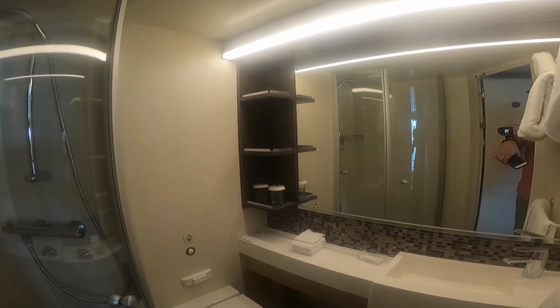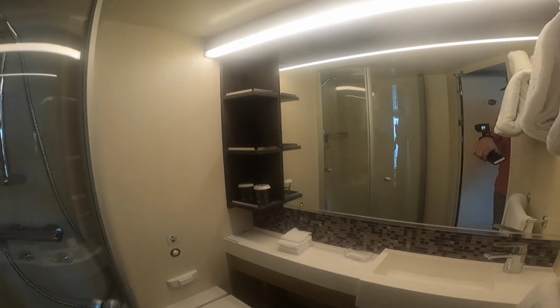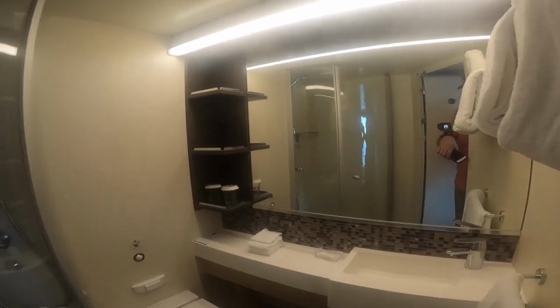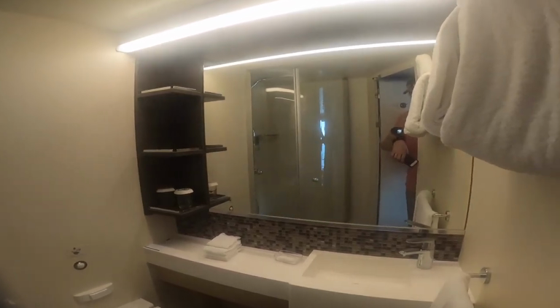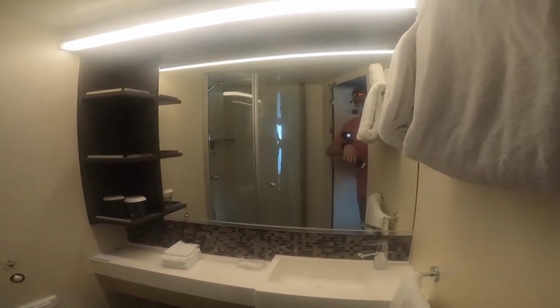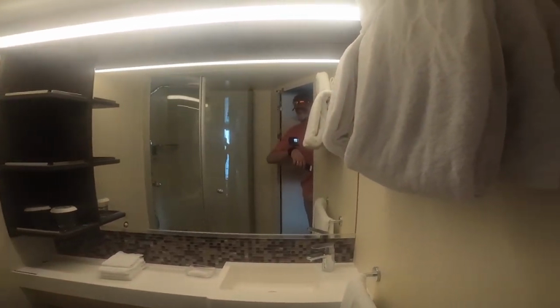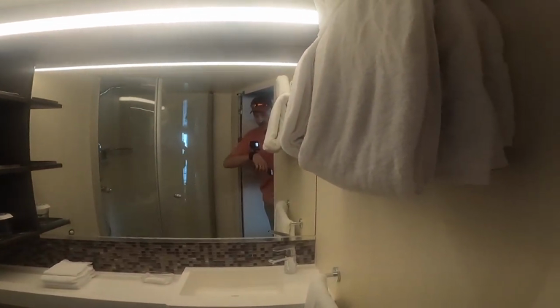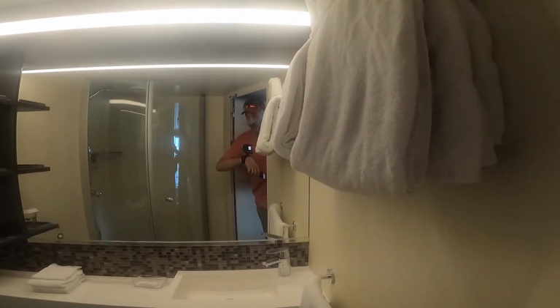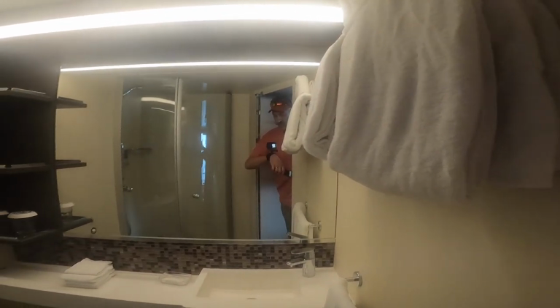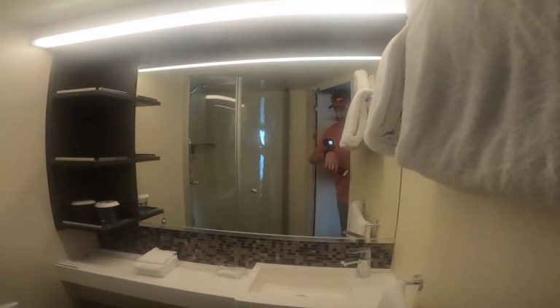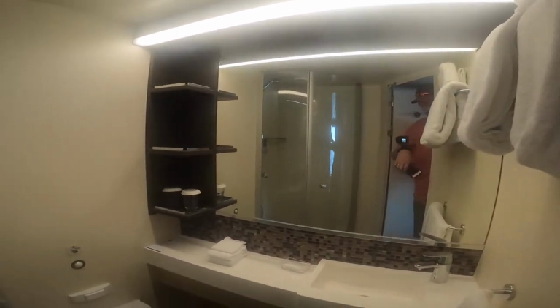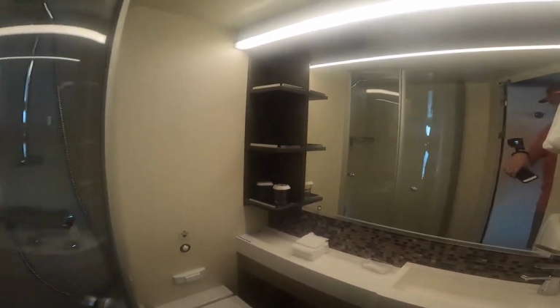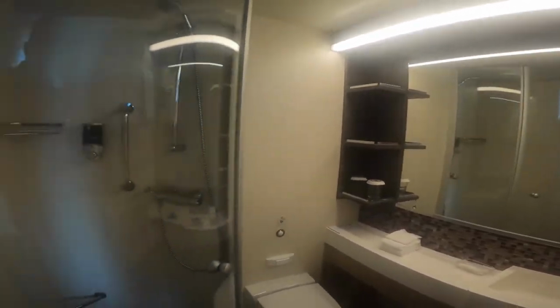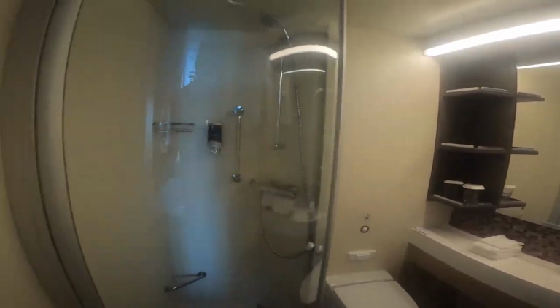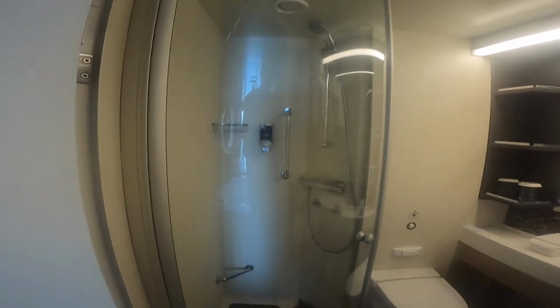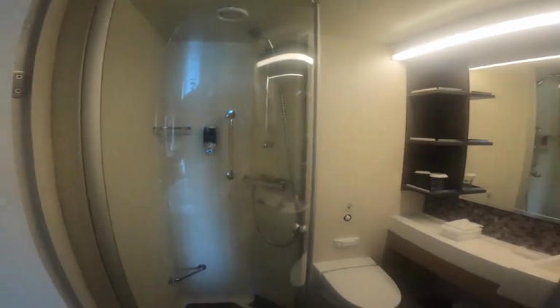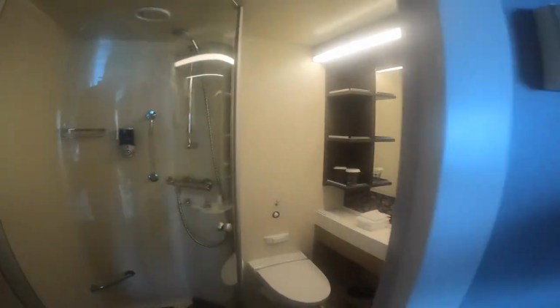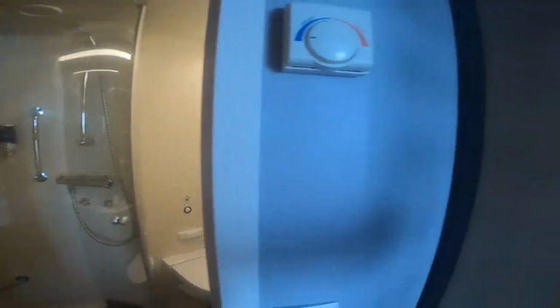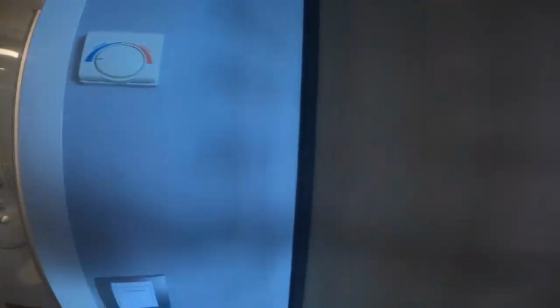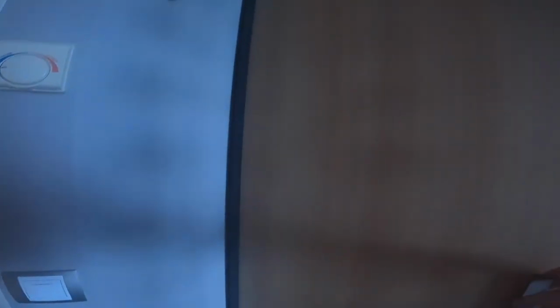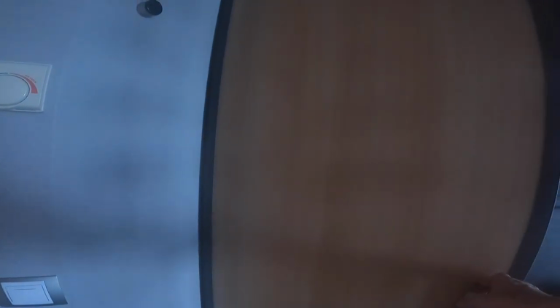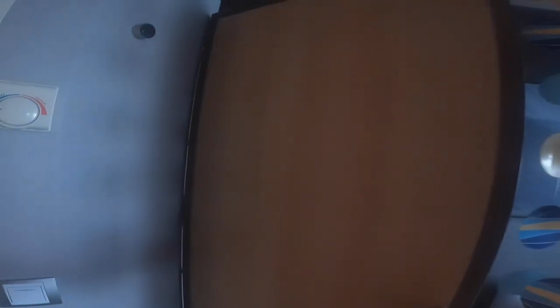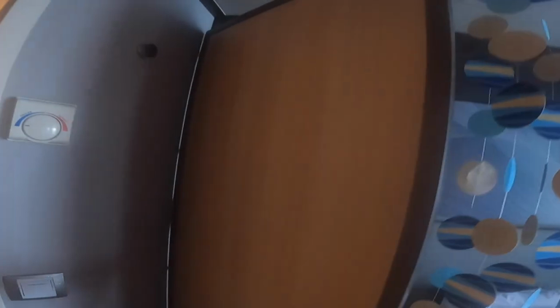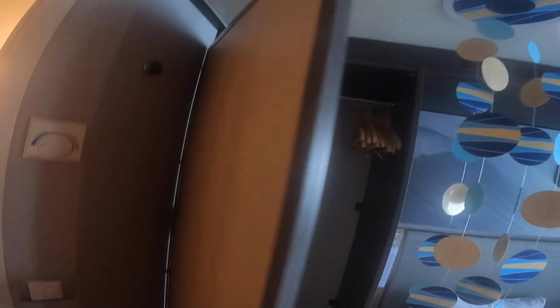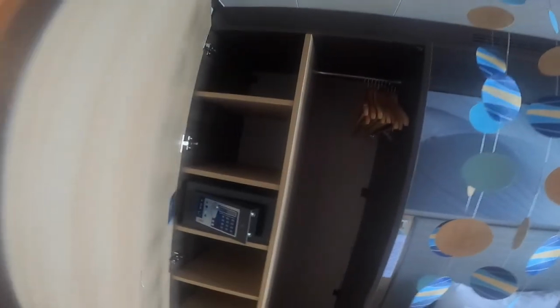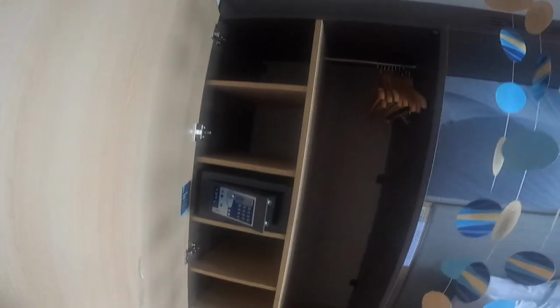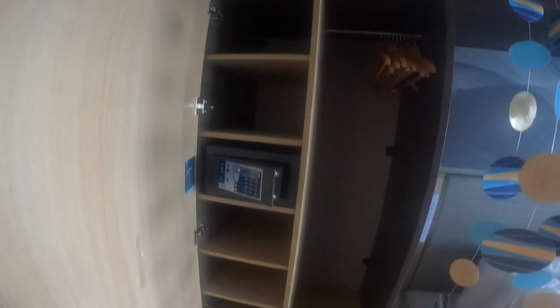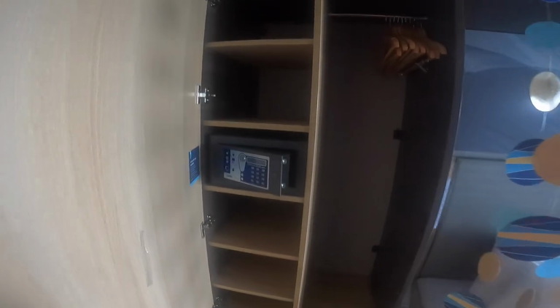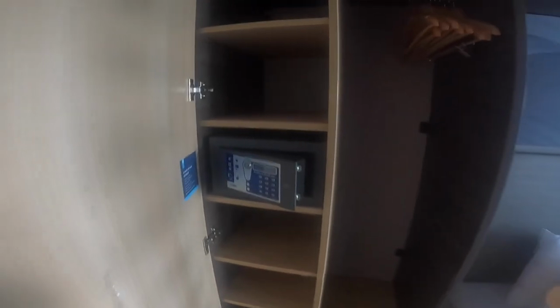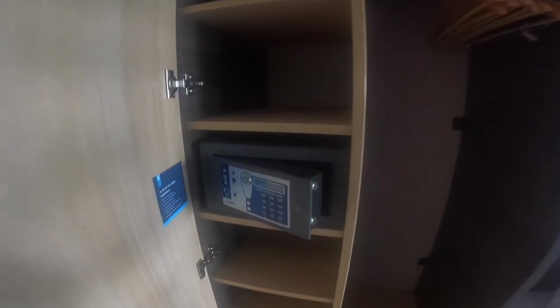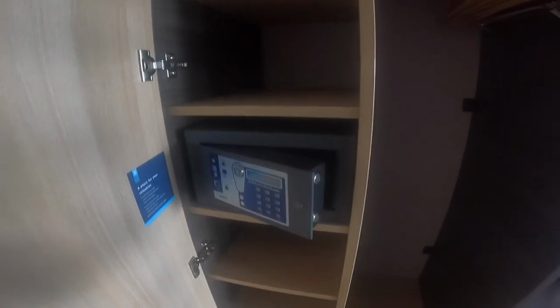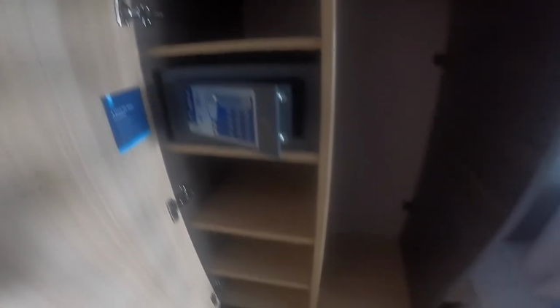The stateroom bathroom — it's a little small, but it does have everything you need. Big long shower. Well, I'm tall, so it's not tall to me. And we have a closet with a safe; it's passcoded, so don't forget it.